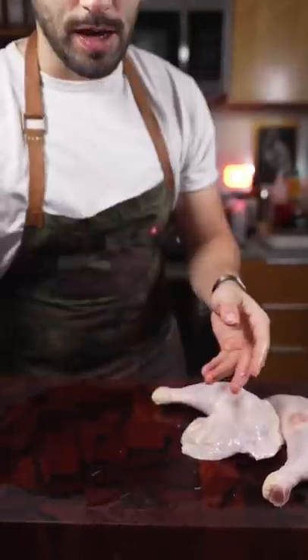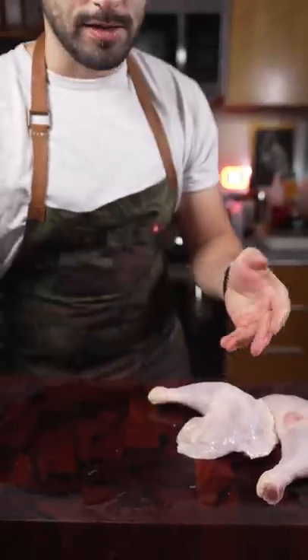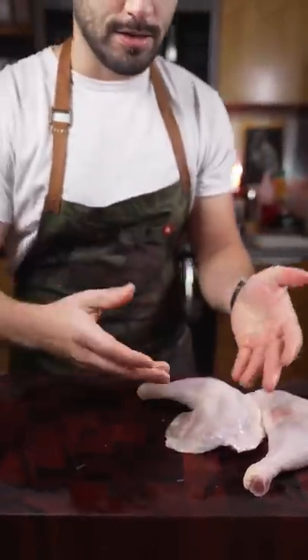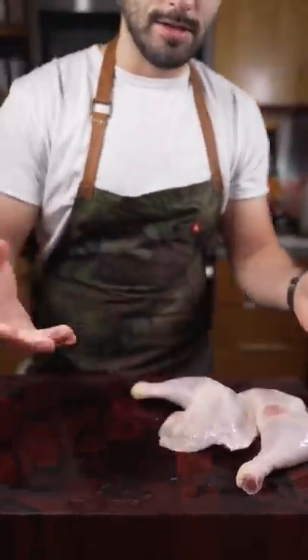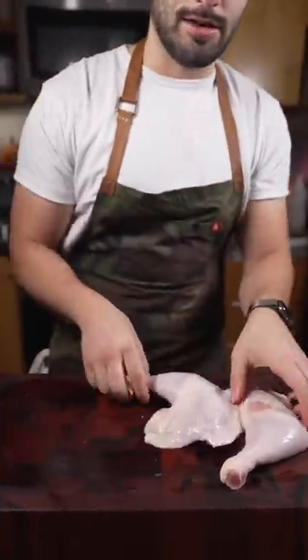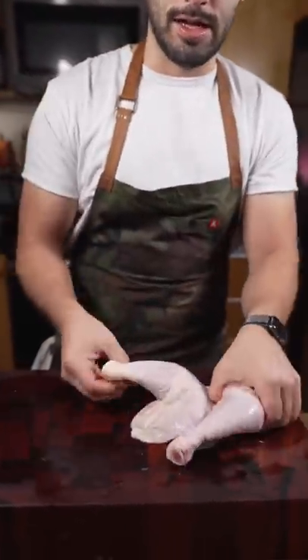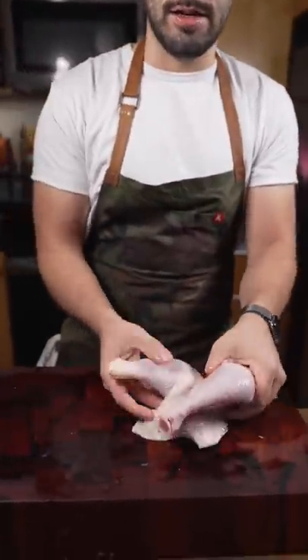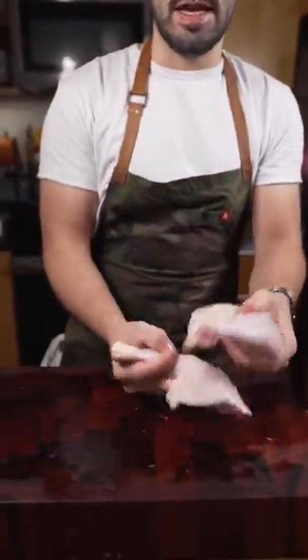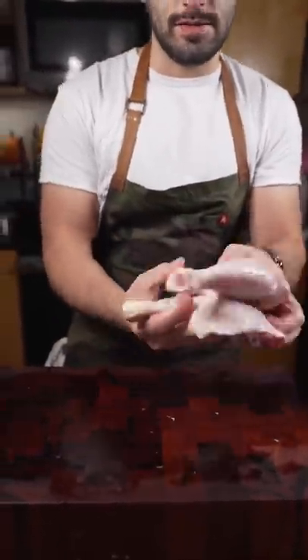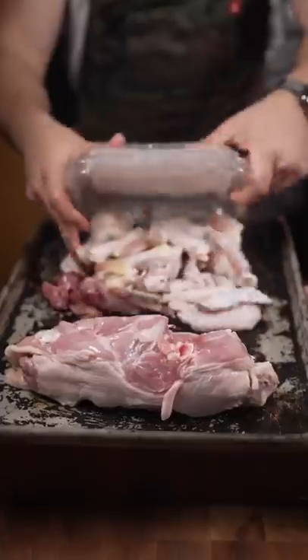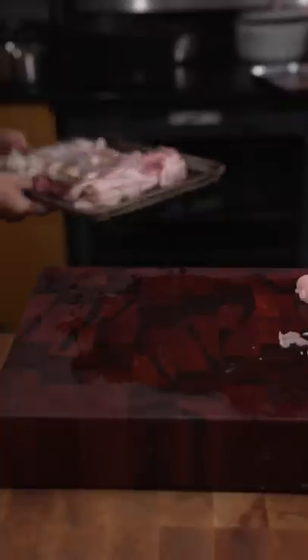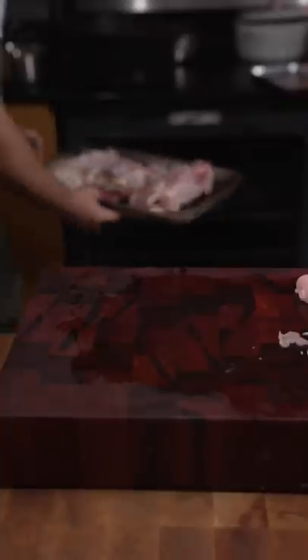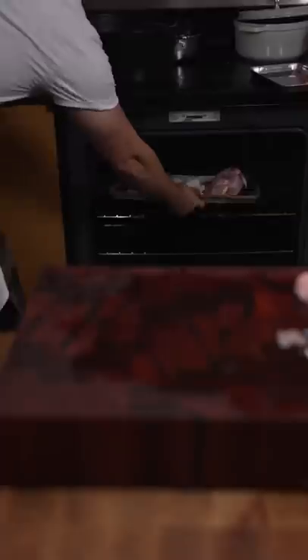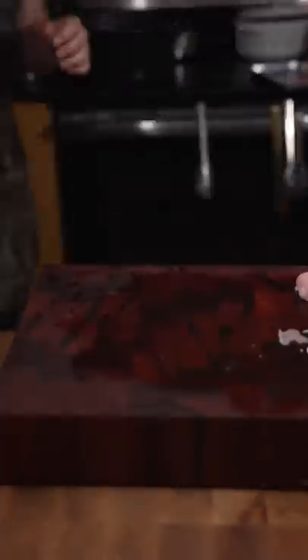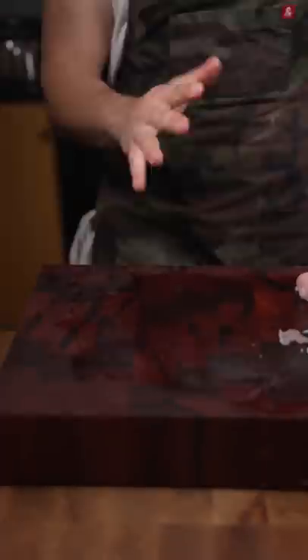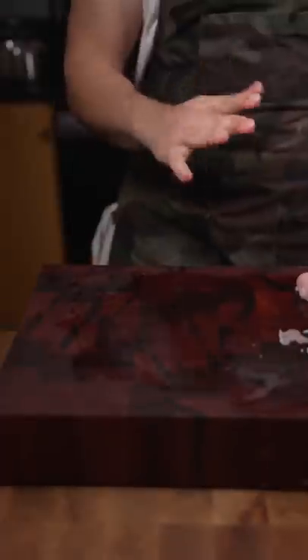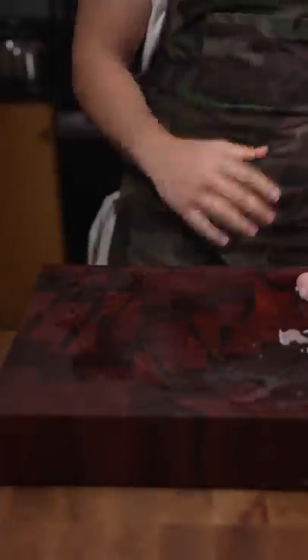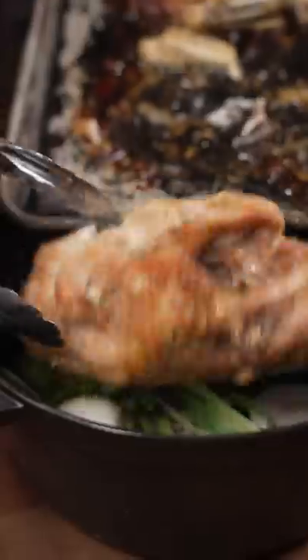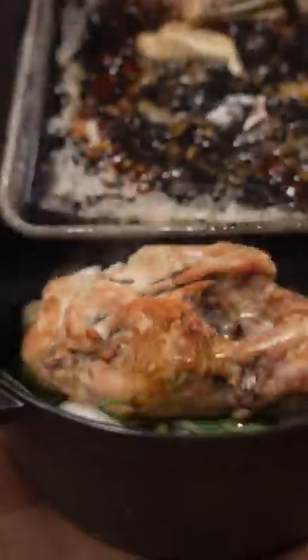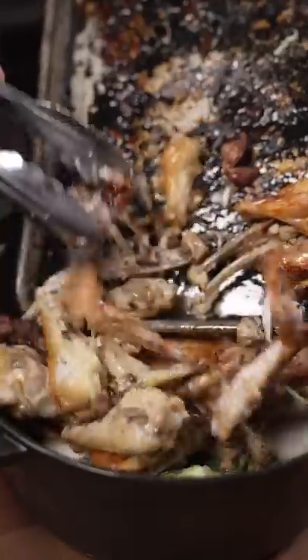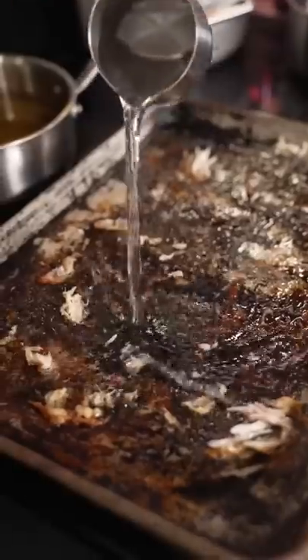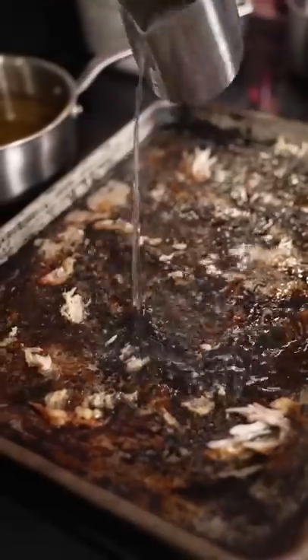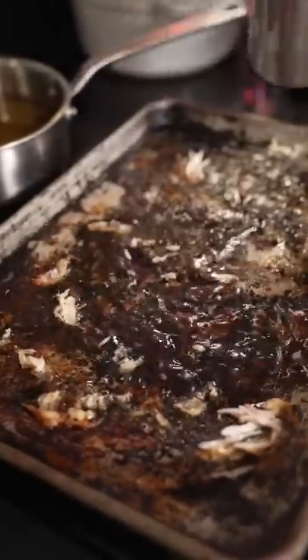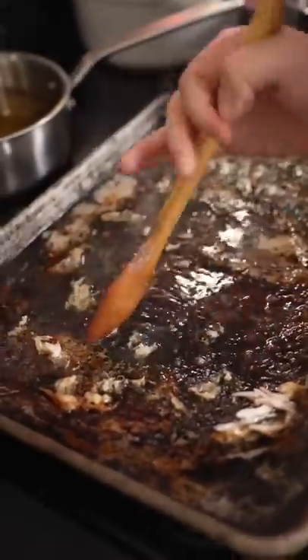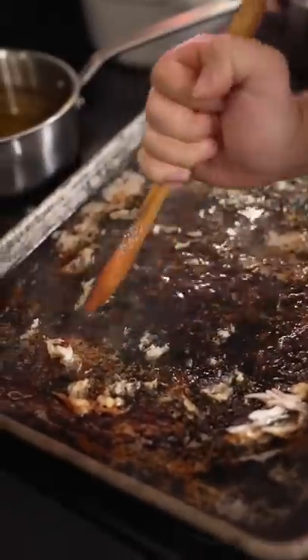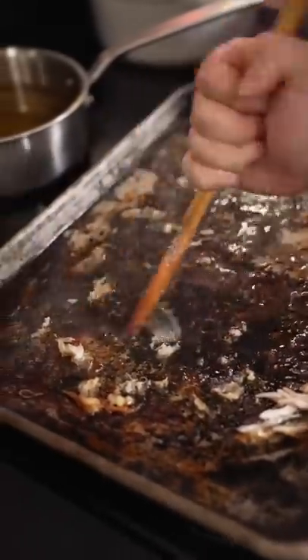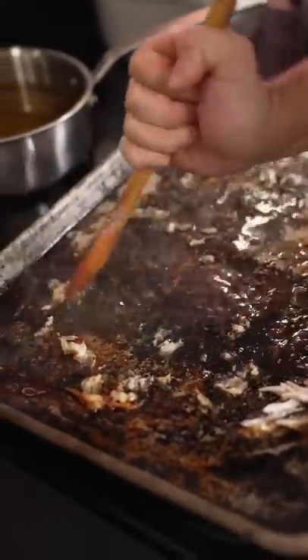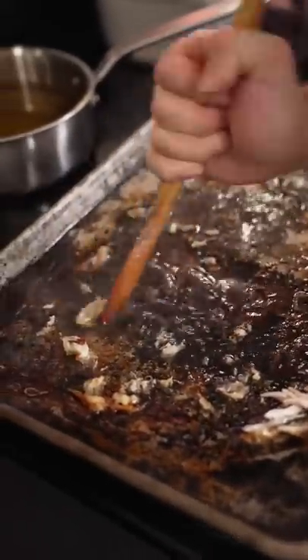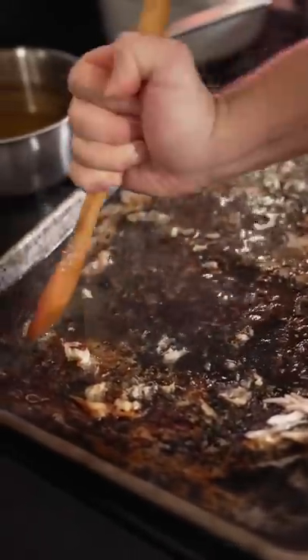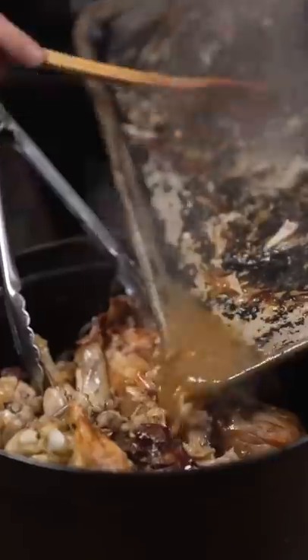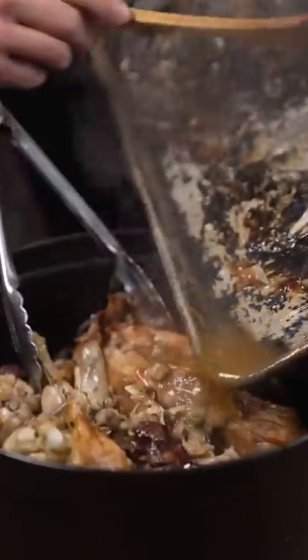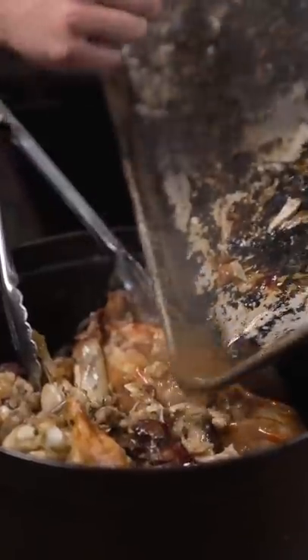Wings, gizzards, neck — all that stuff. Saving this. Into the oven, around 10 minutes. Put some water on that and scrape off all those little yum-yums. That's flavor right there.